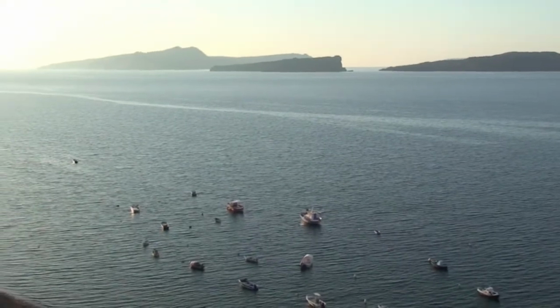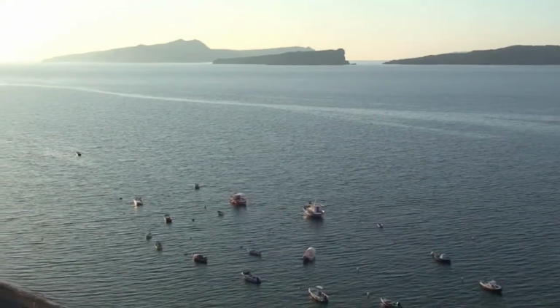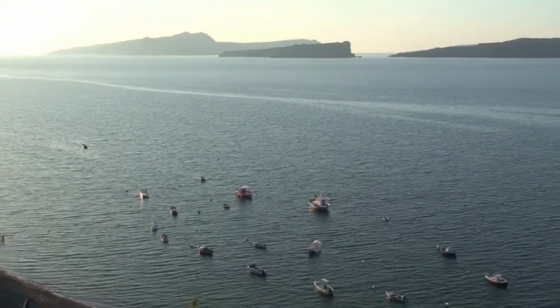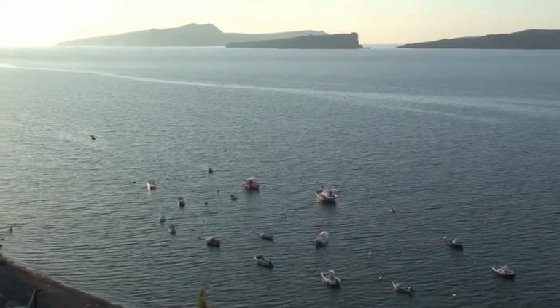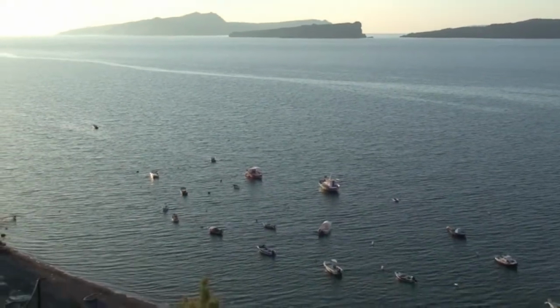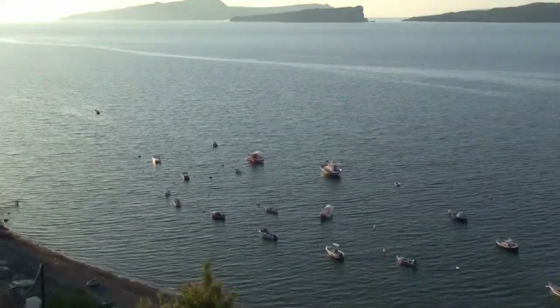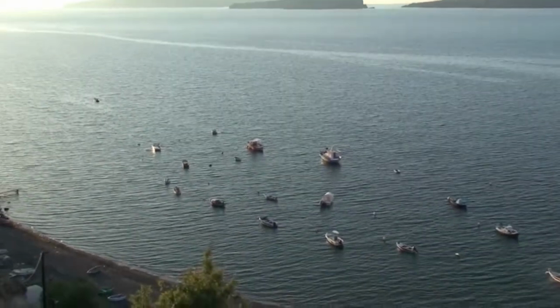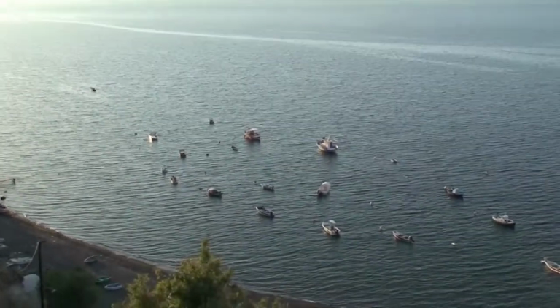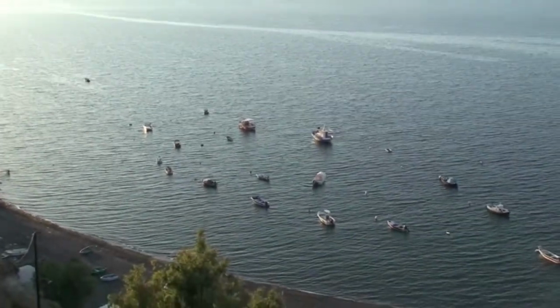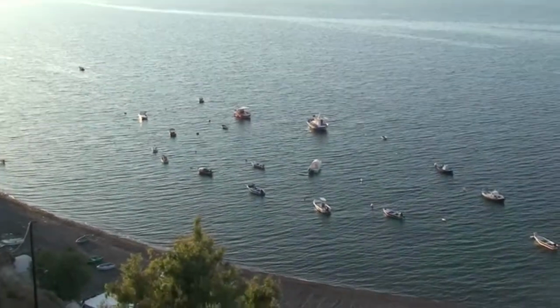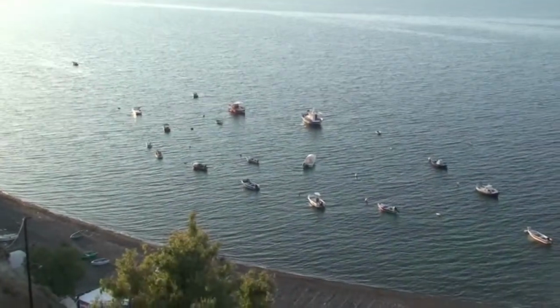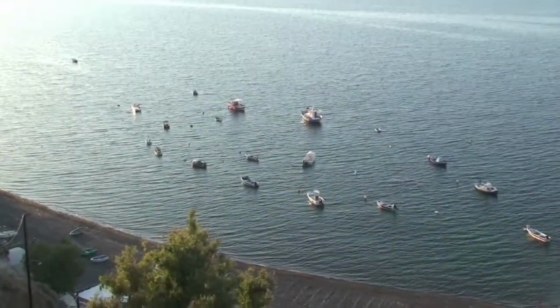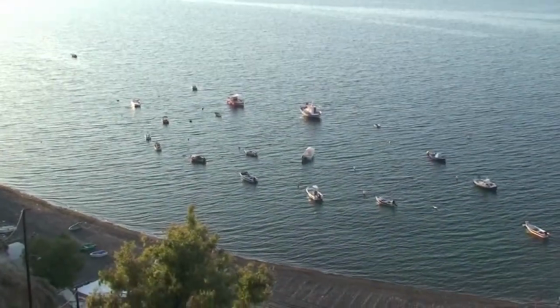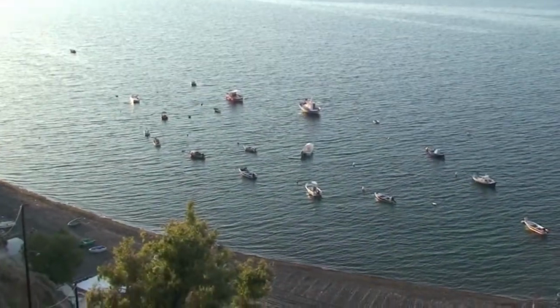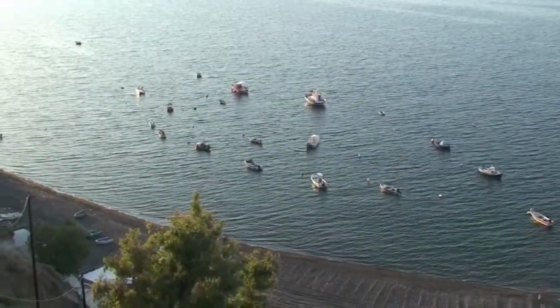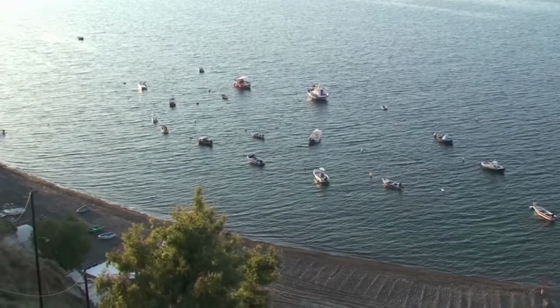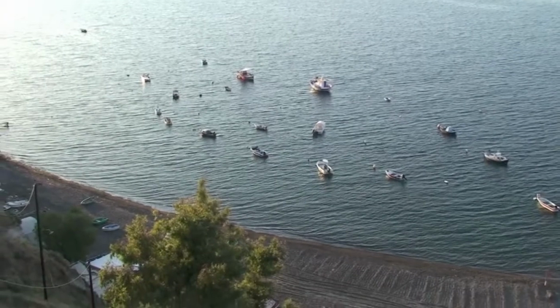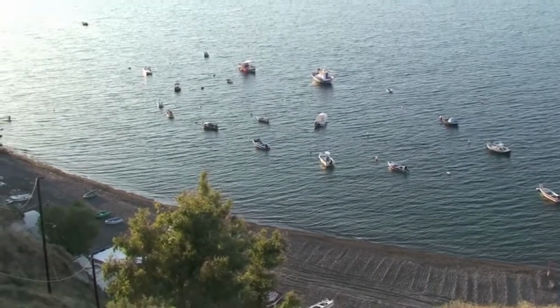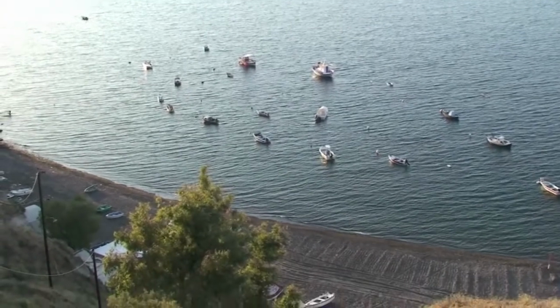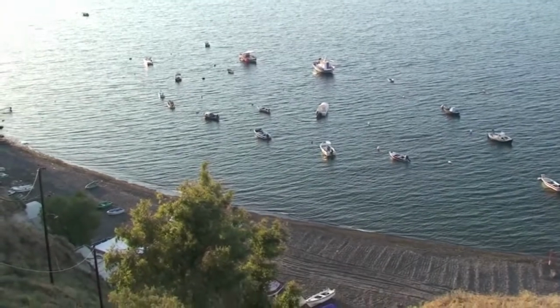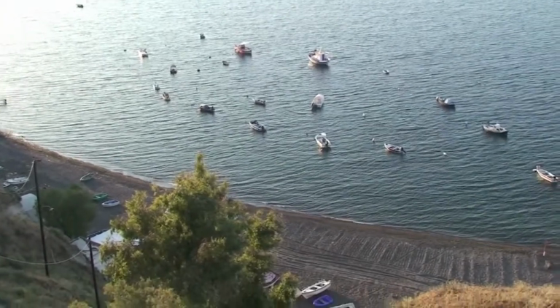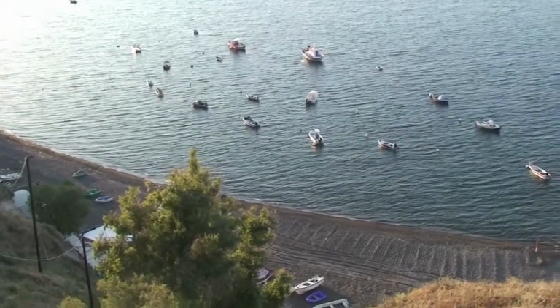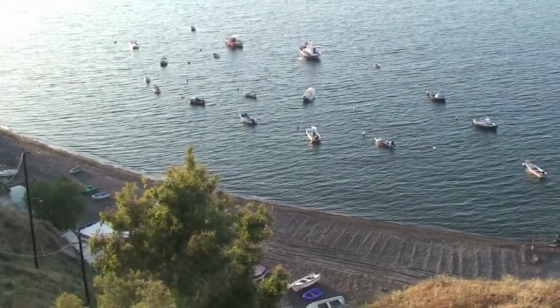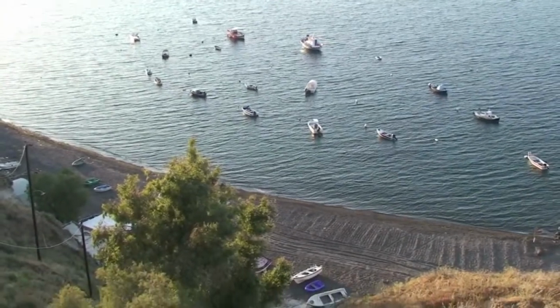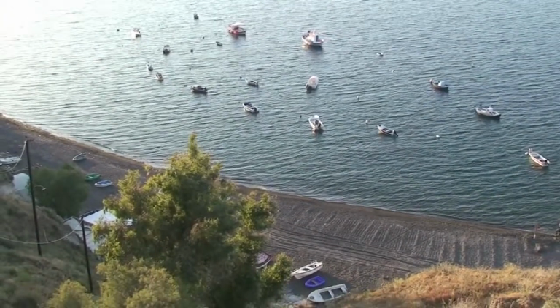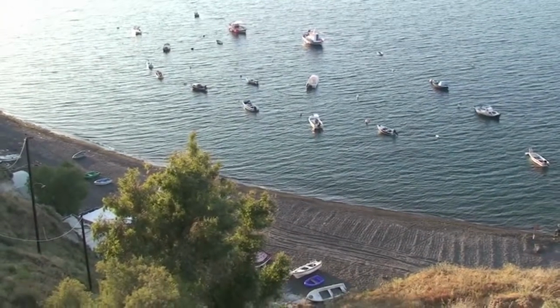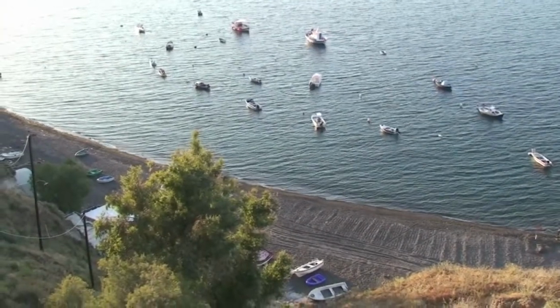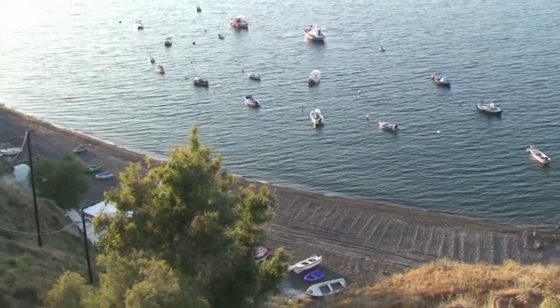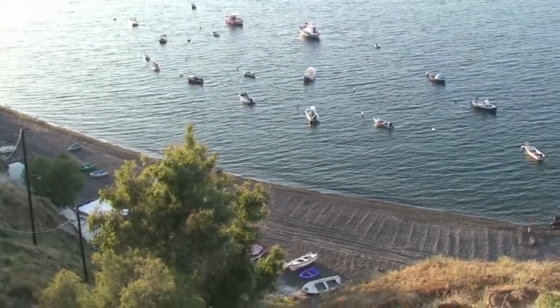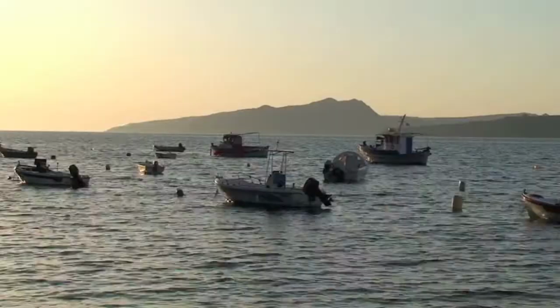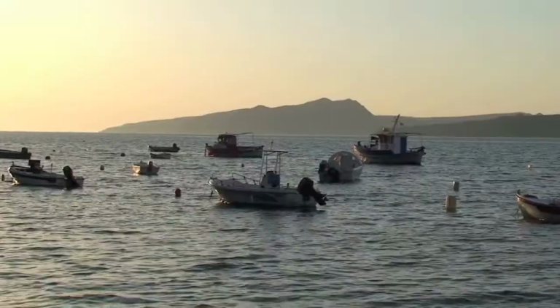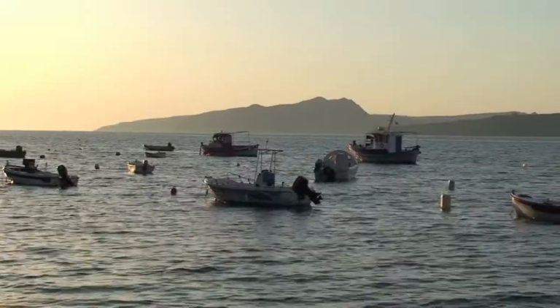One of the exceptions though is this beach, a black sand beach, which is located below the city of Akrotiri in southern Santorini.